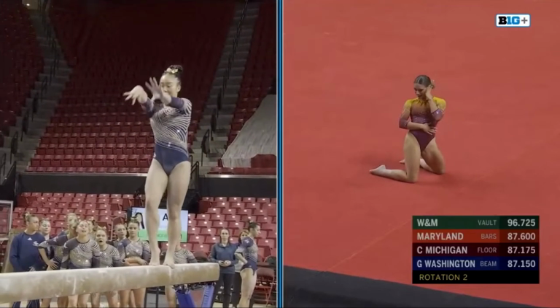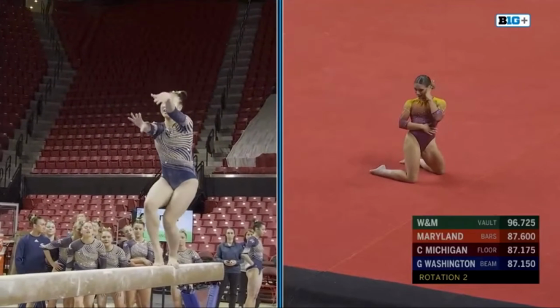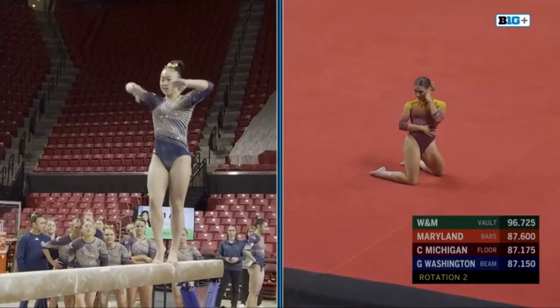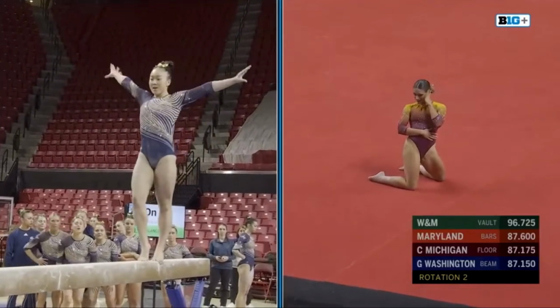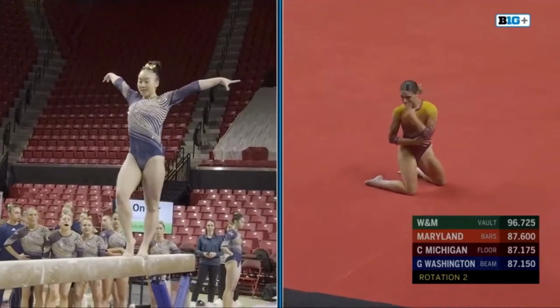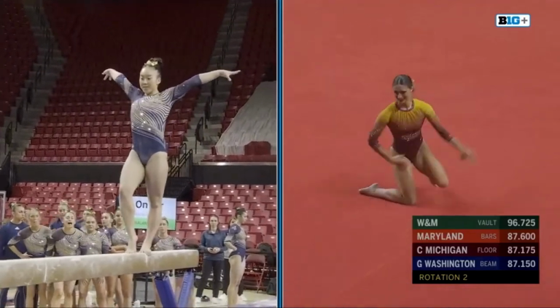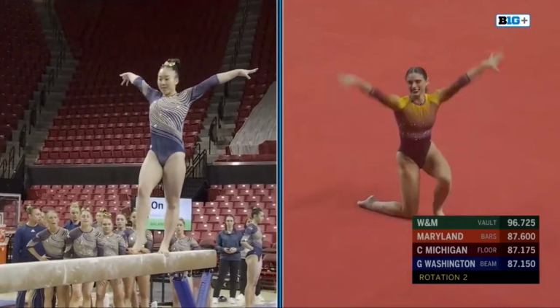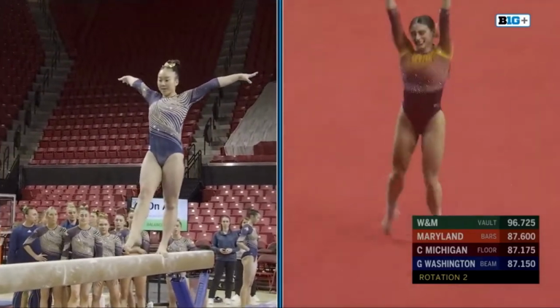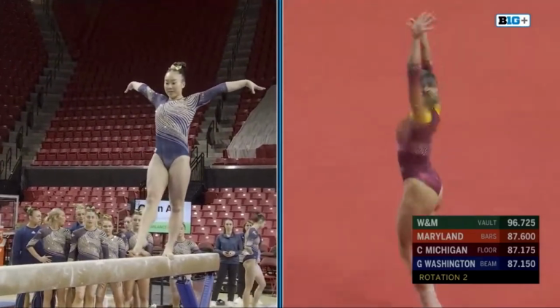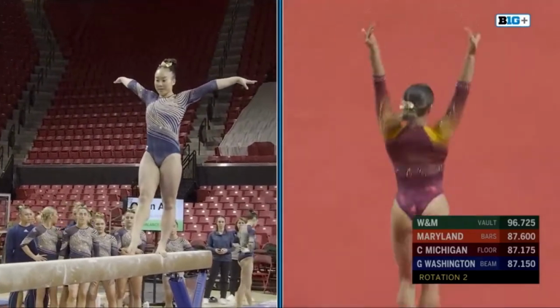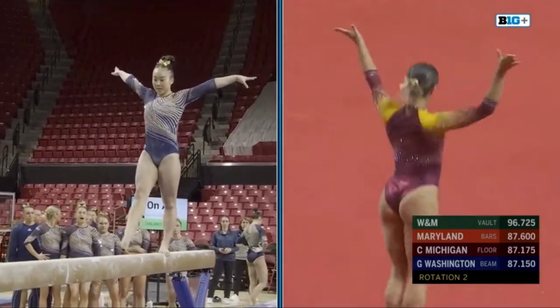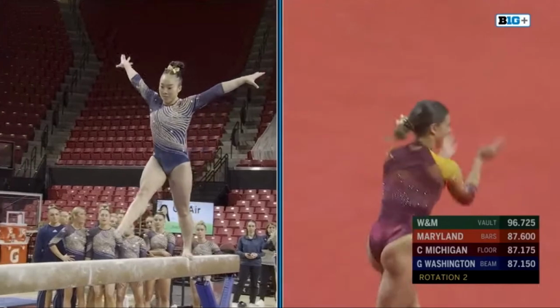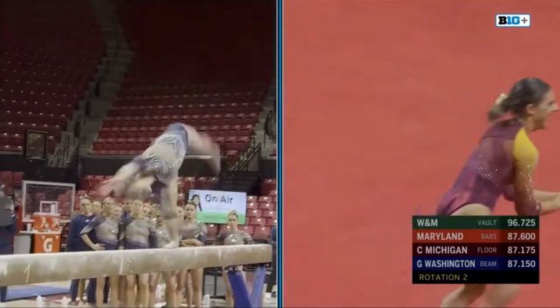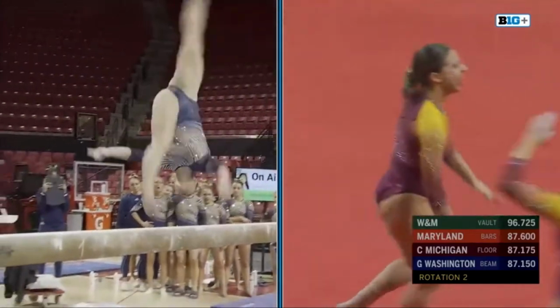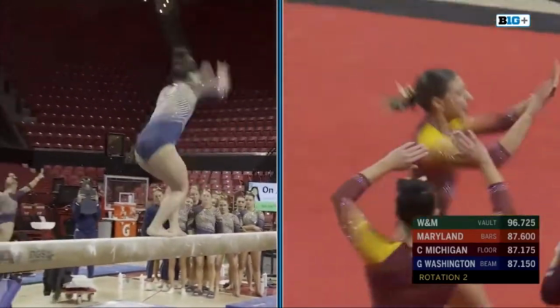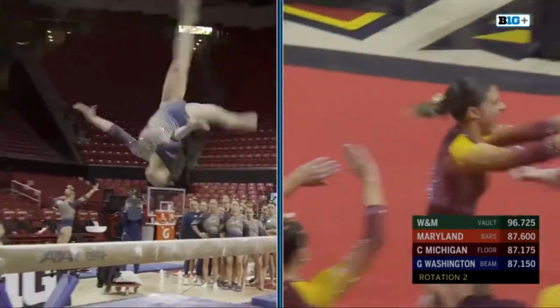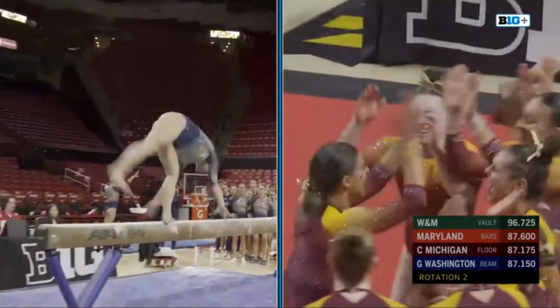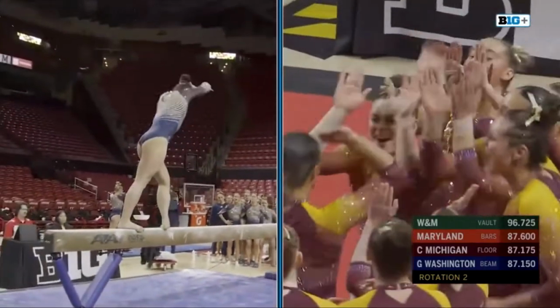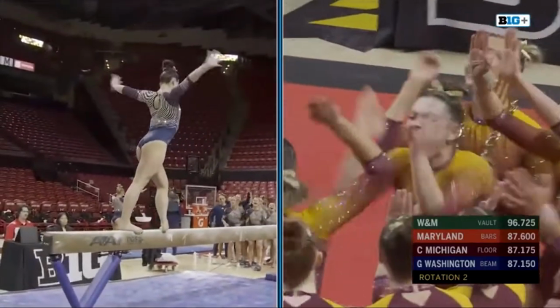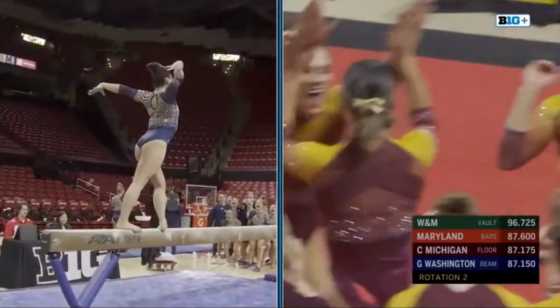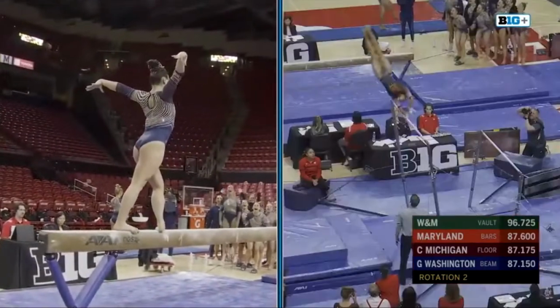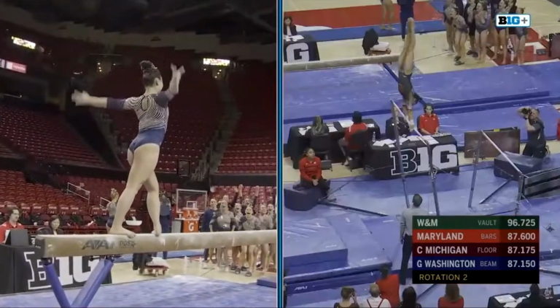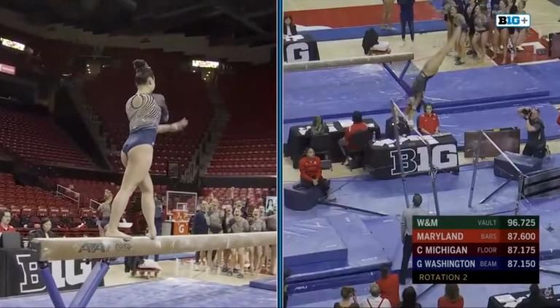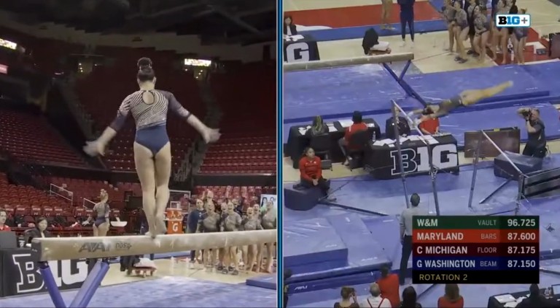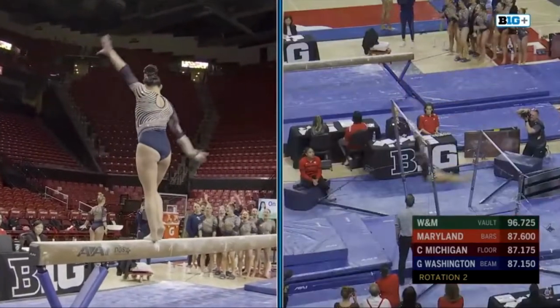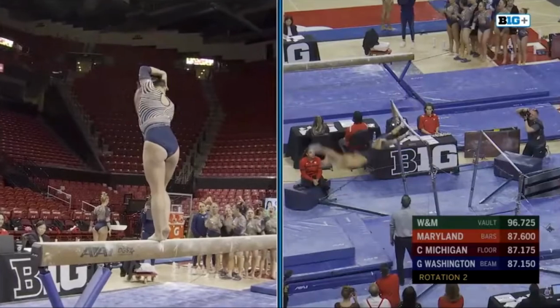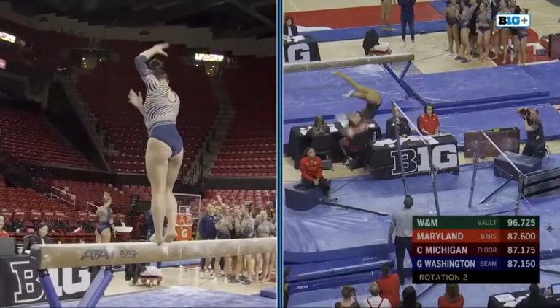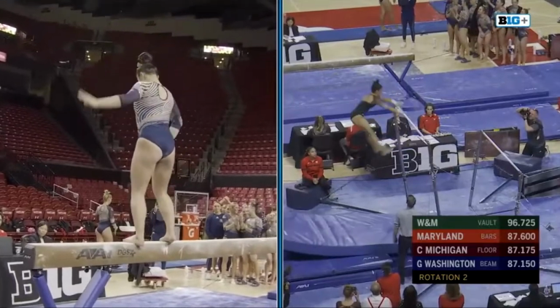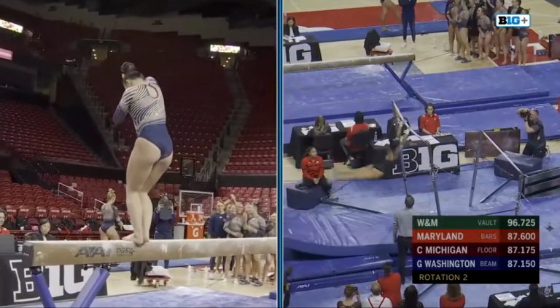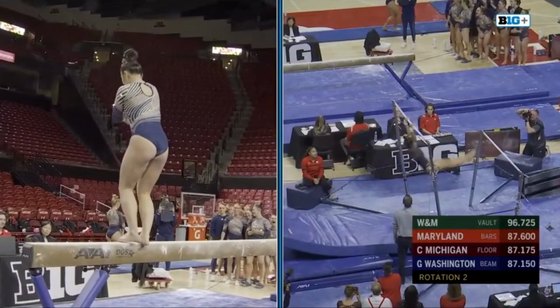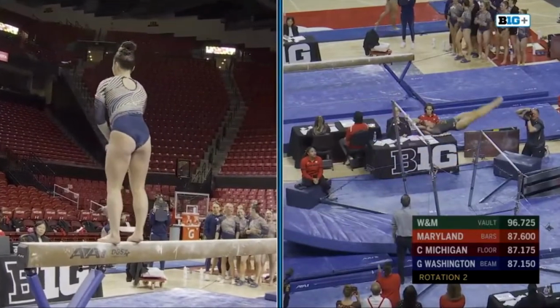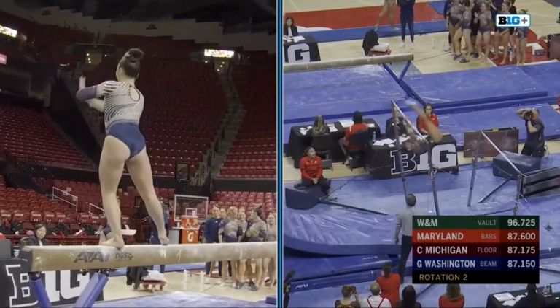And Hornbacher doing exactly what she needed to do there. The senior came into this meet leading the team with a 9.878 average on floor for a reason. Another performance there.